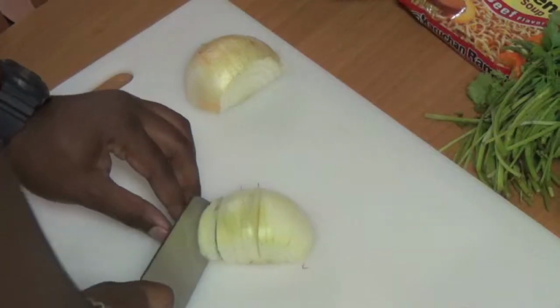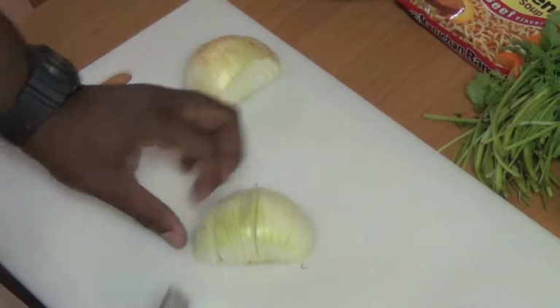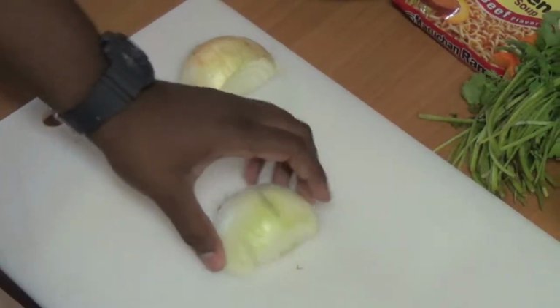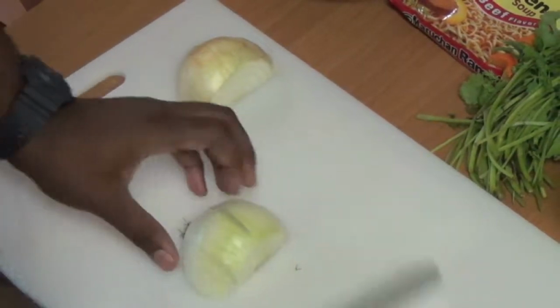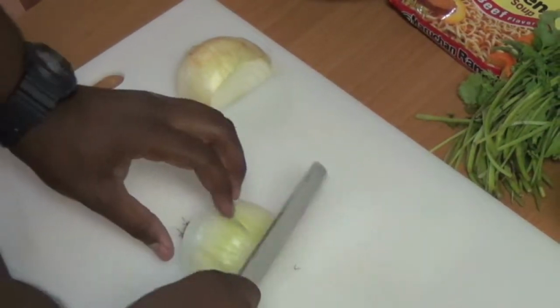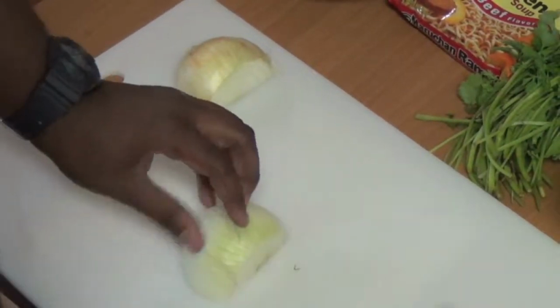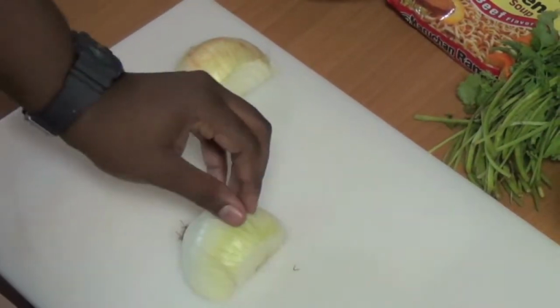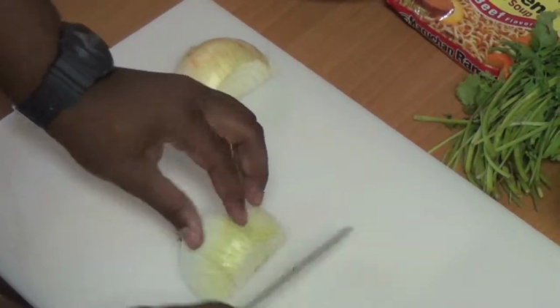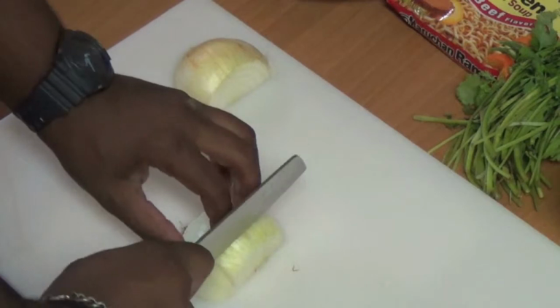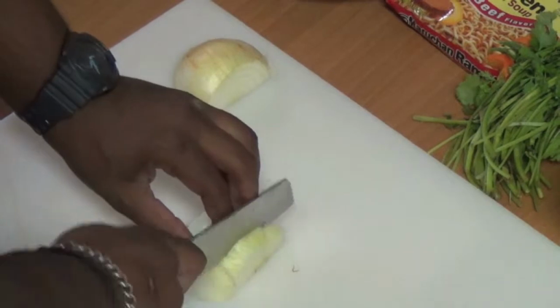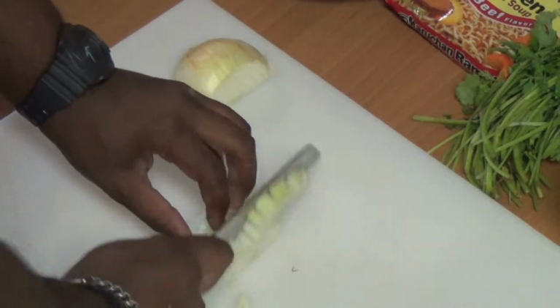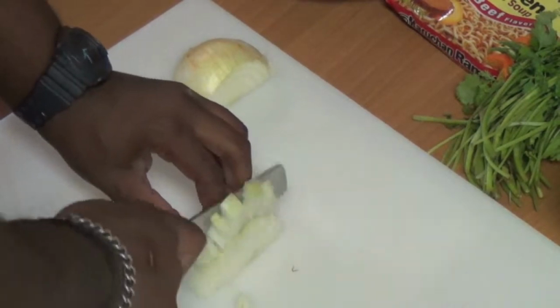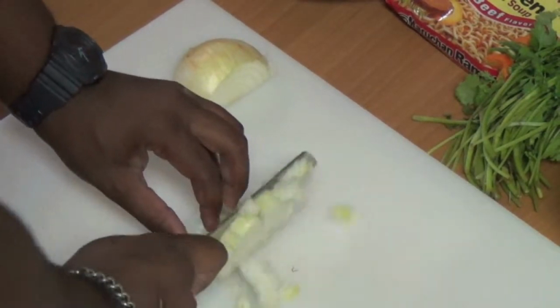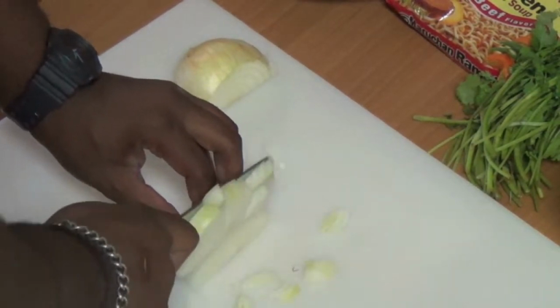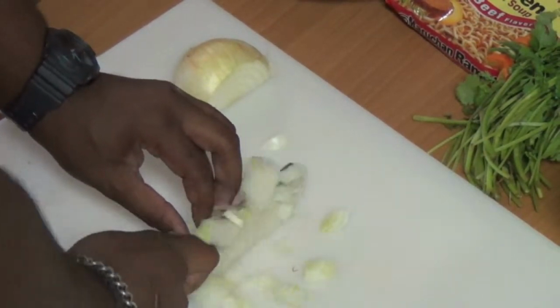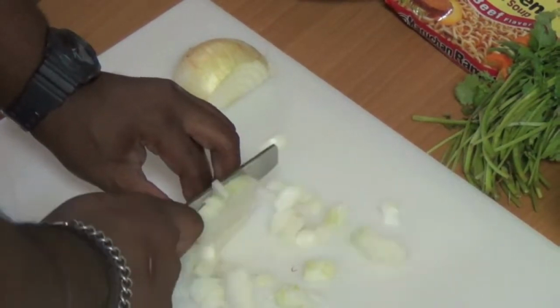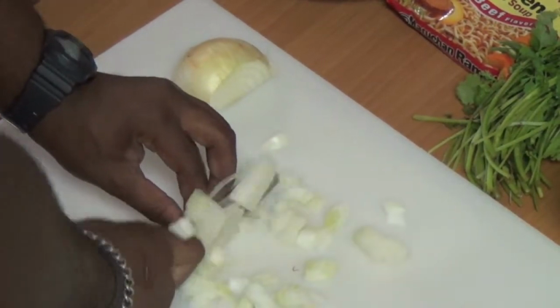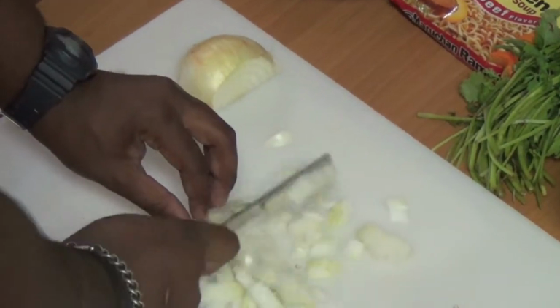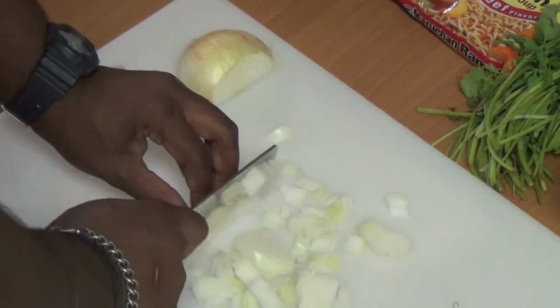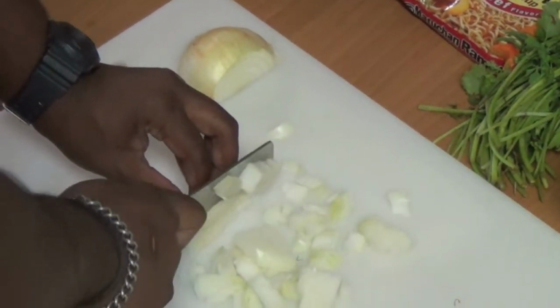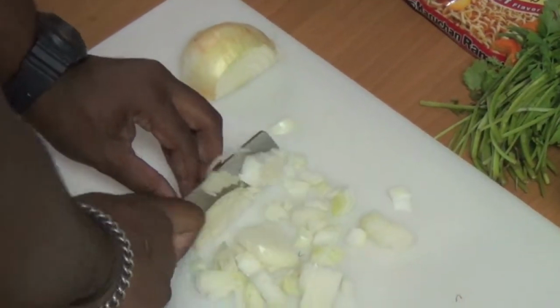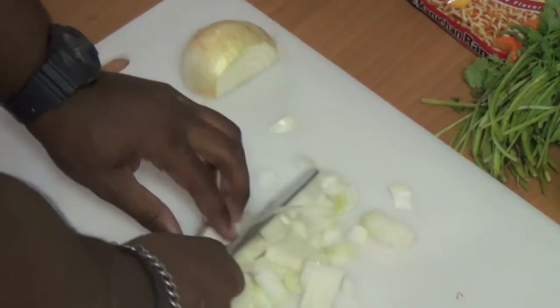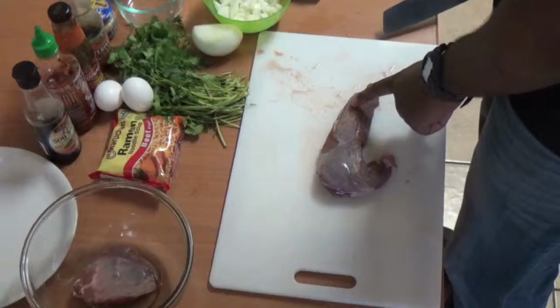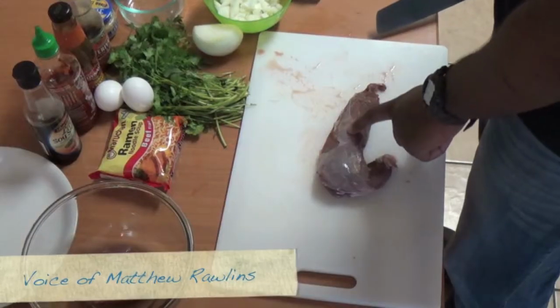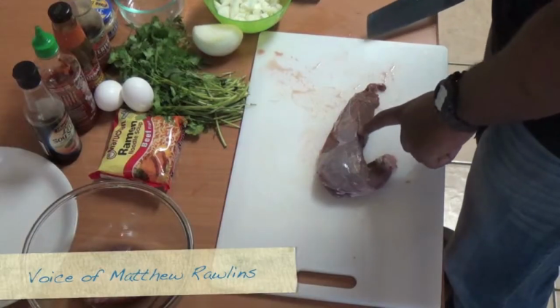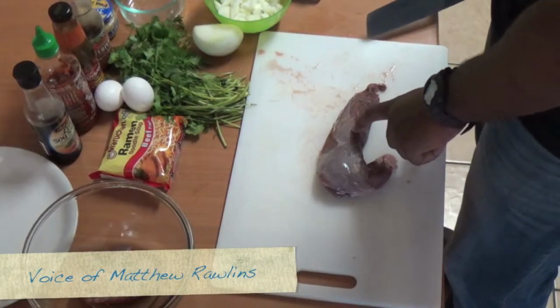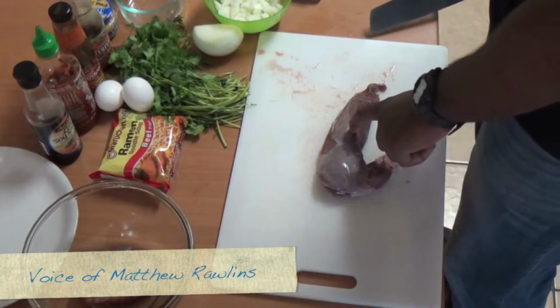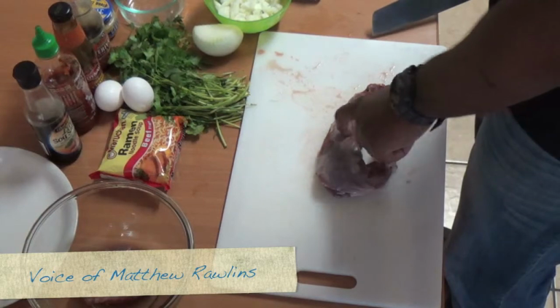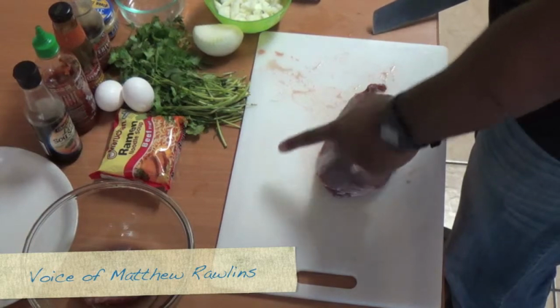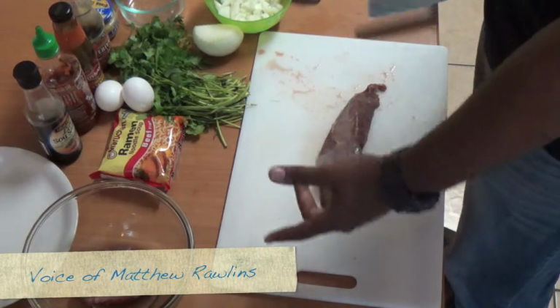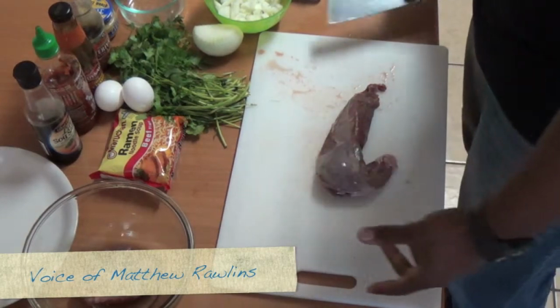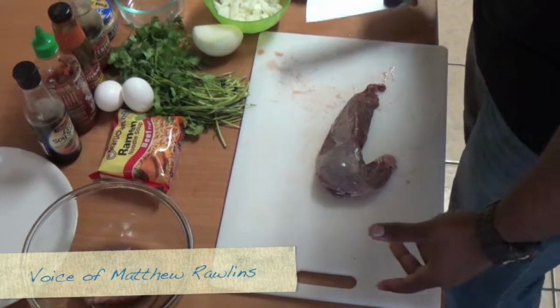Onions are chopped up and set to the side, followed by the dairy meat preparation. This is silverskin — it's completely edible.